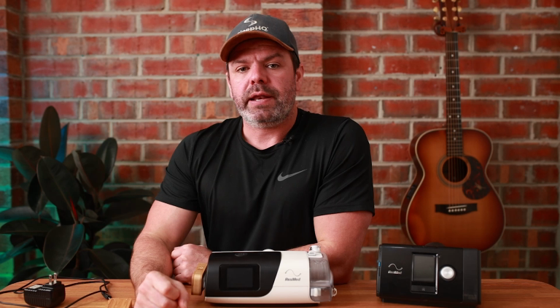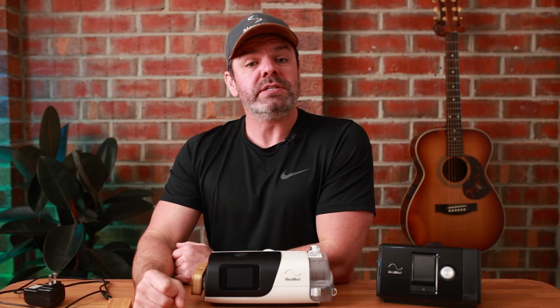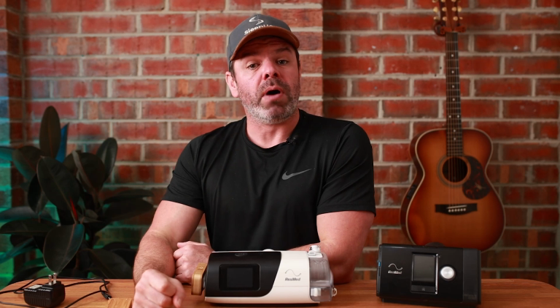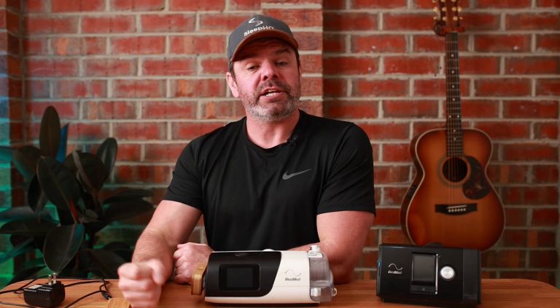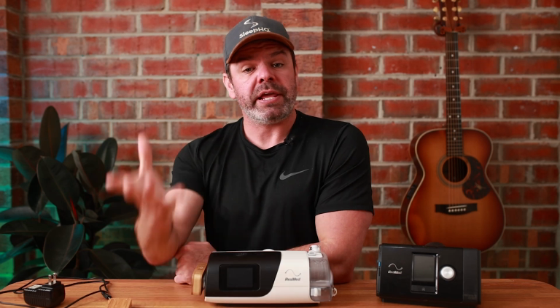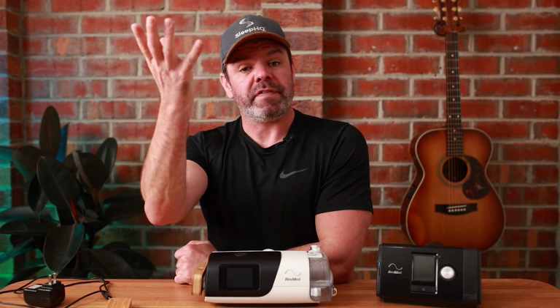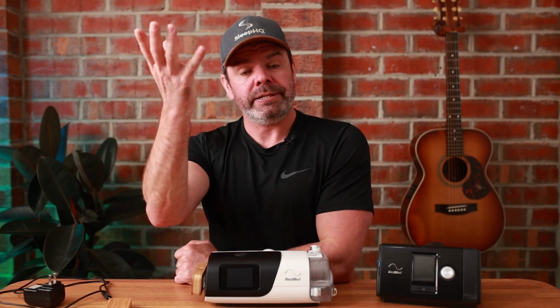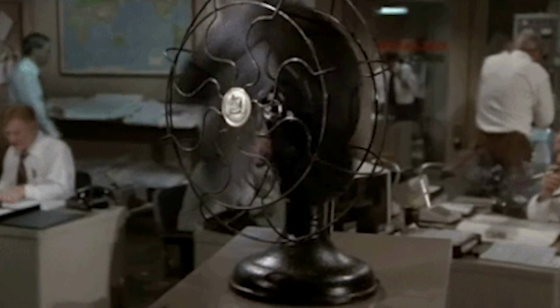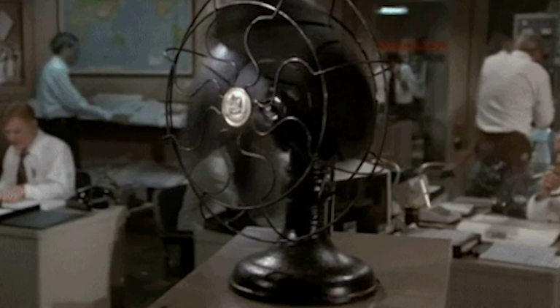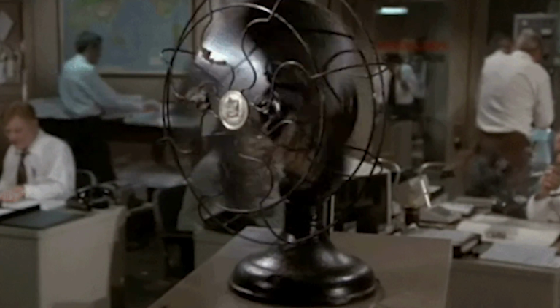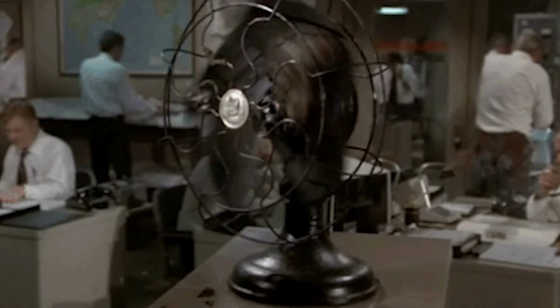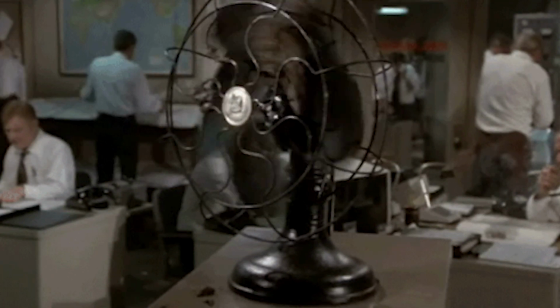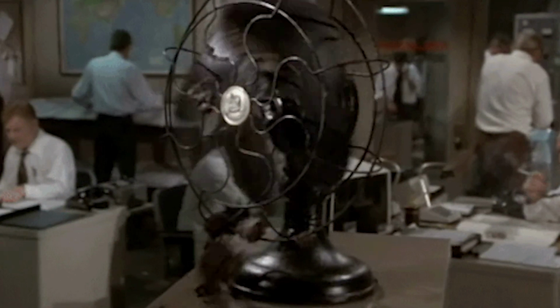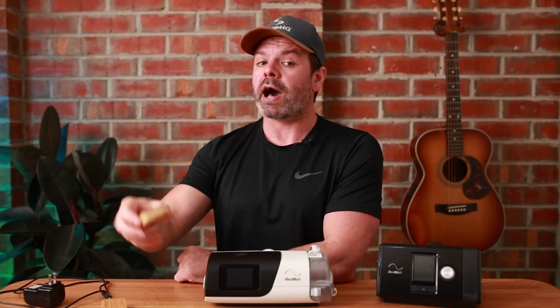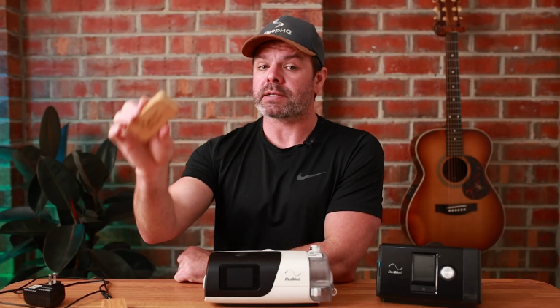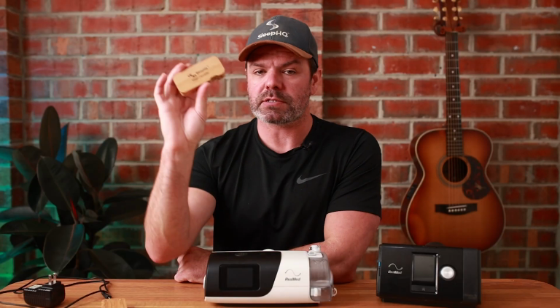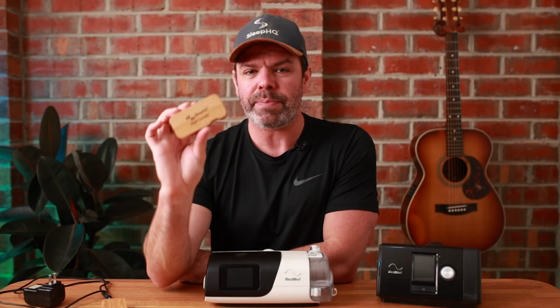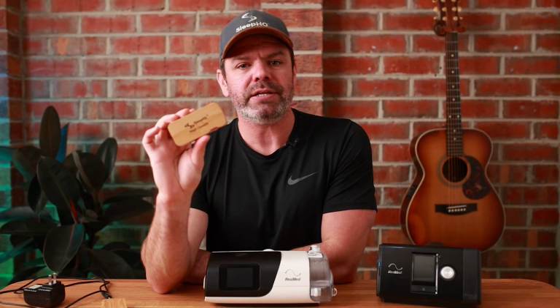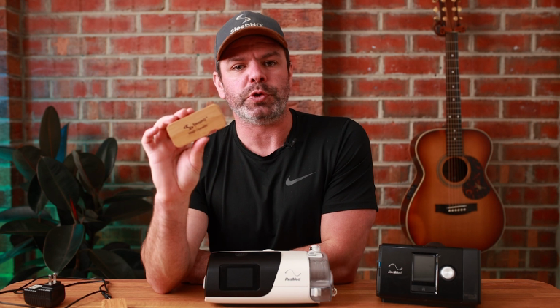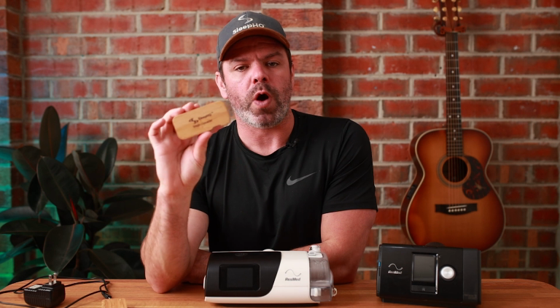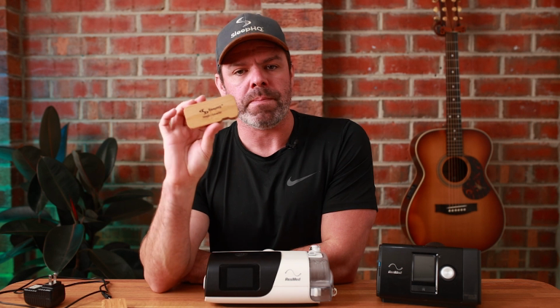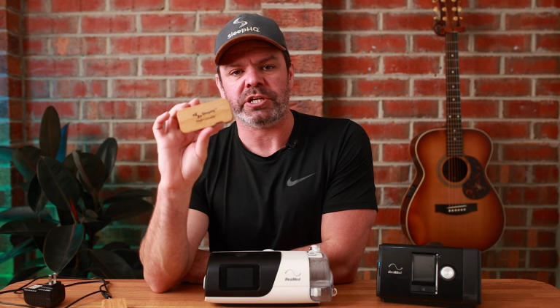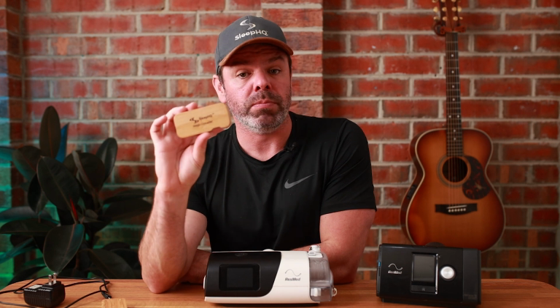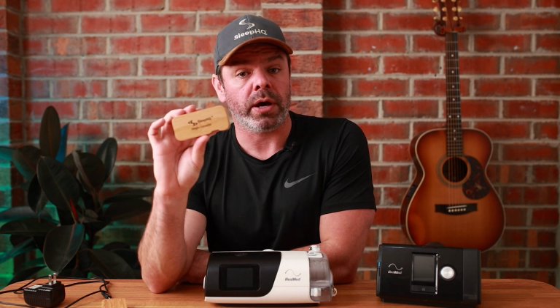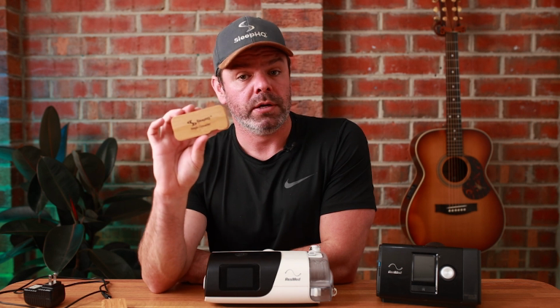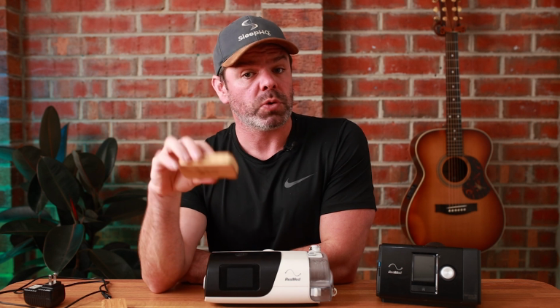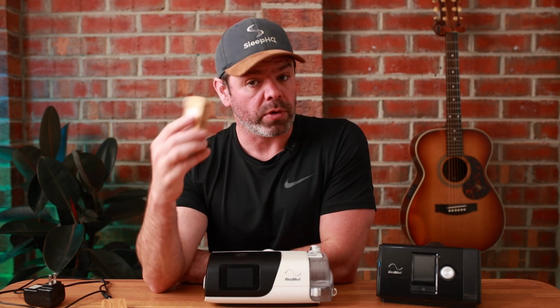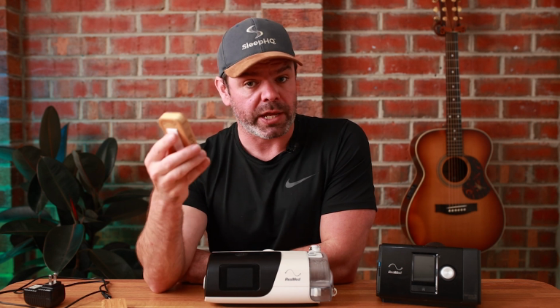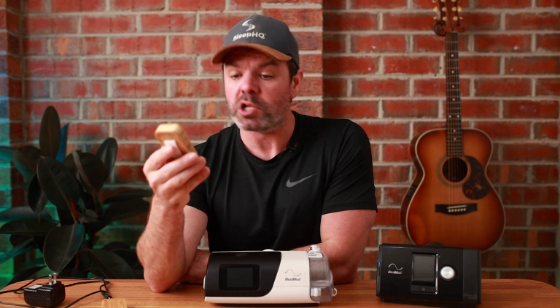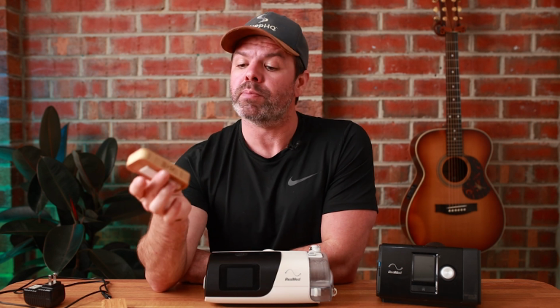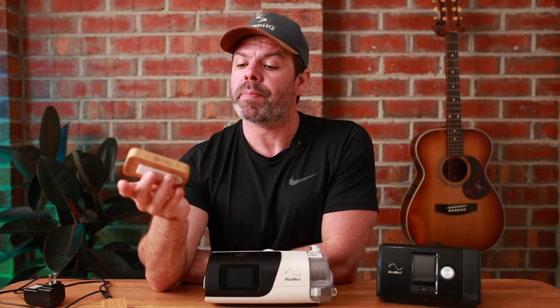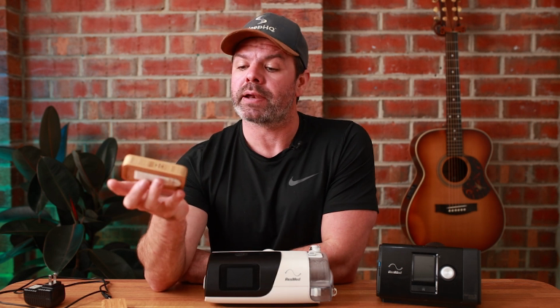Since the MyAir hit the fan, I've had a ton of questions regarding the Sleep HQ Magic Uploader, so I thought I'd tell you a little bit more about it.